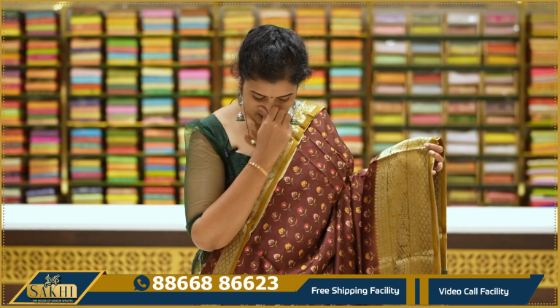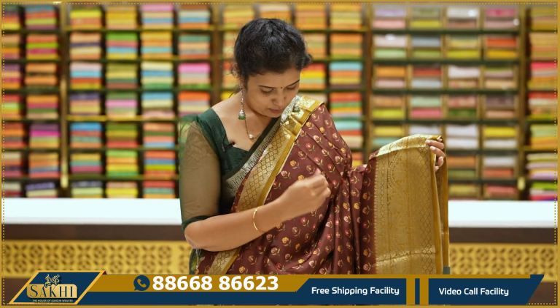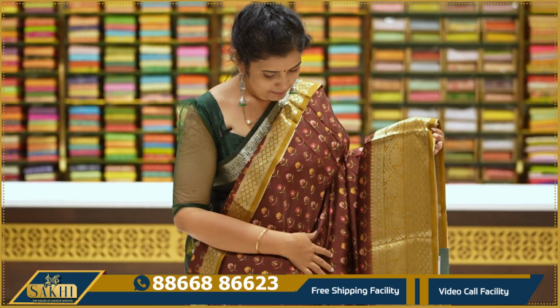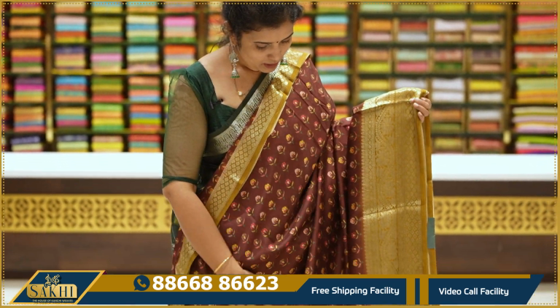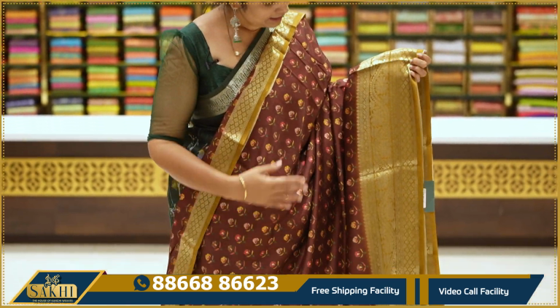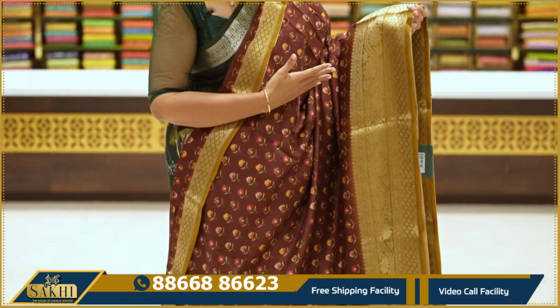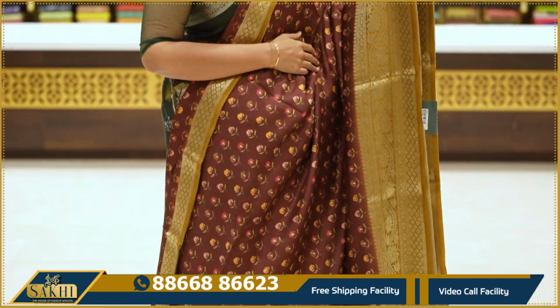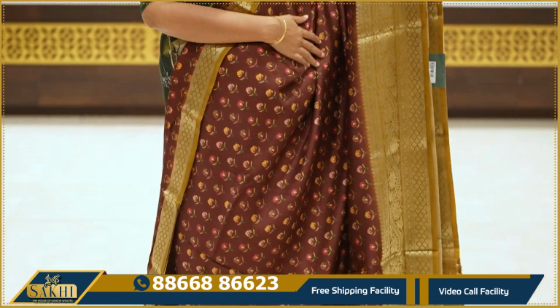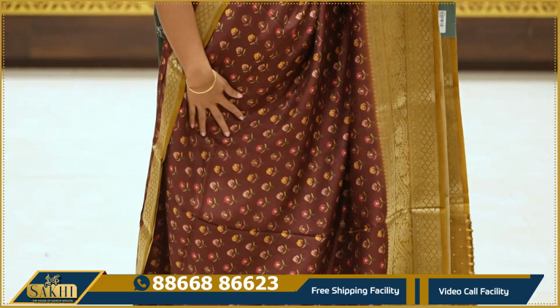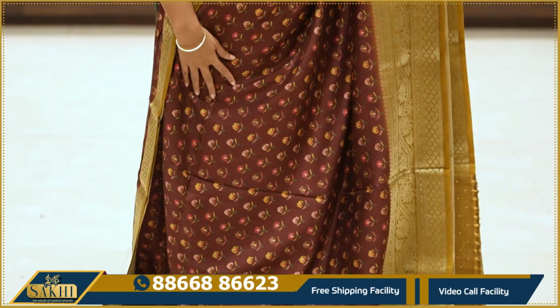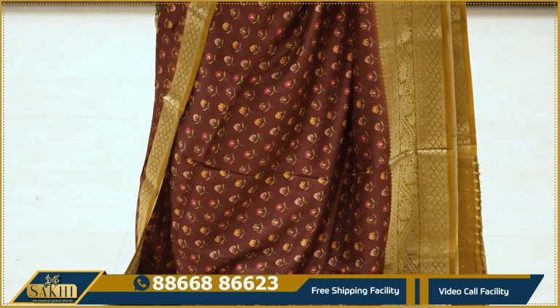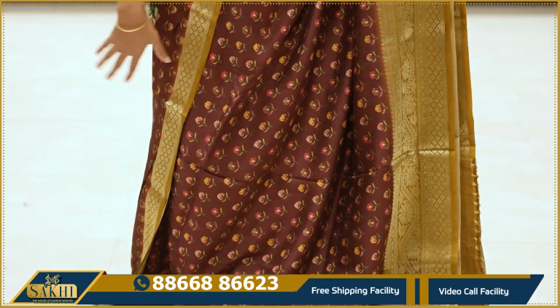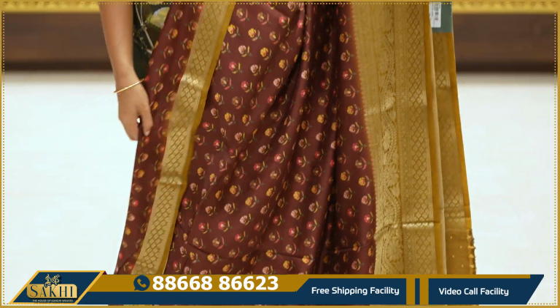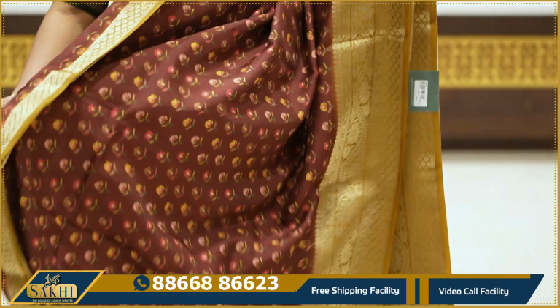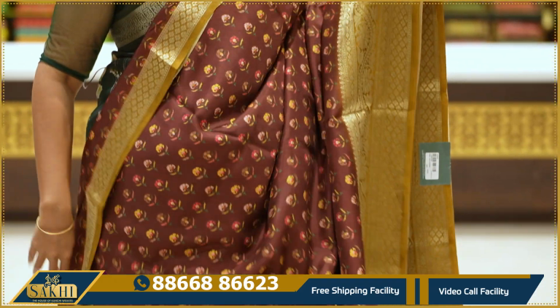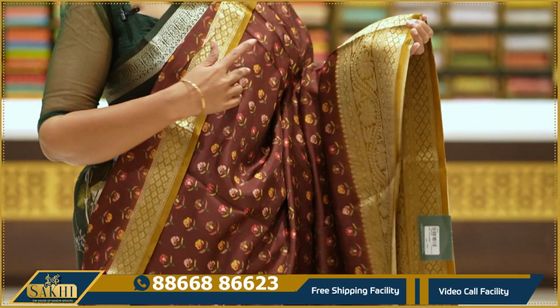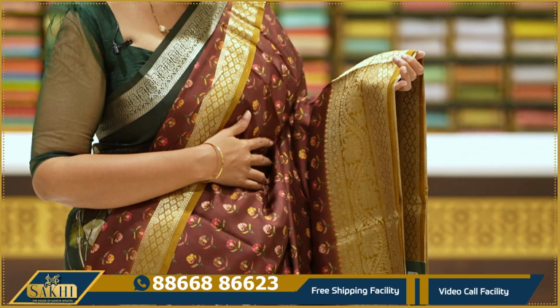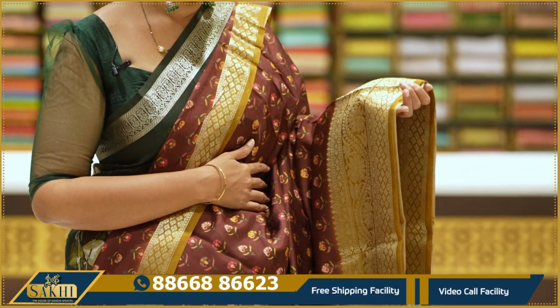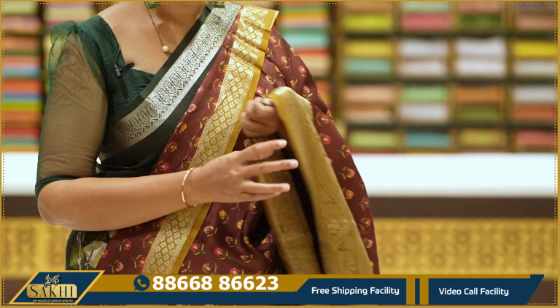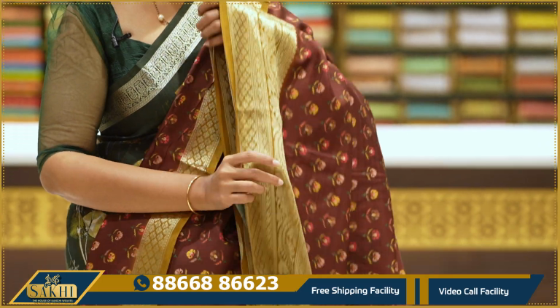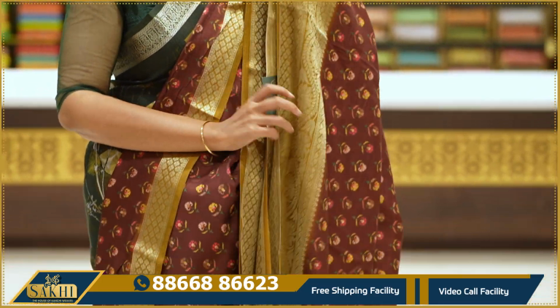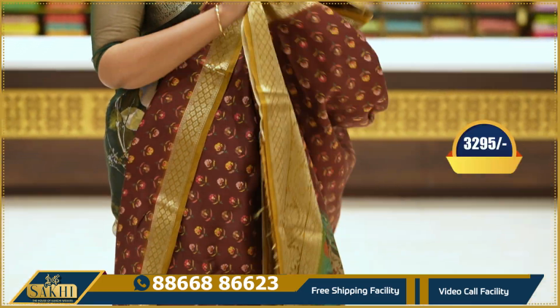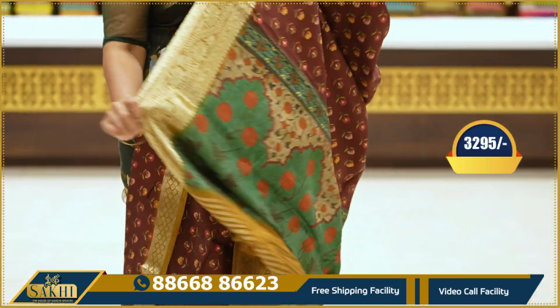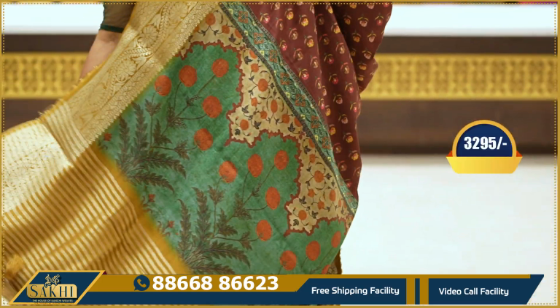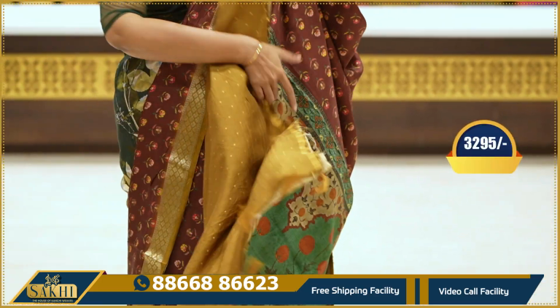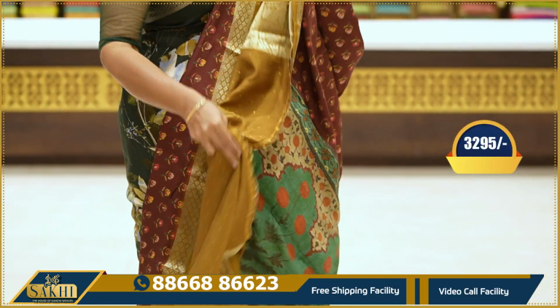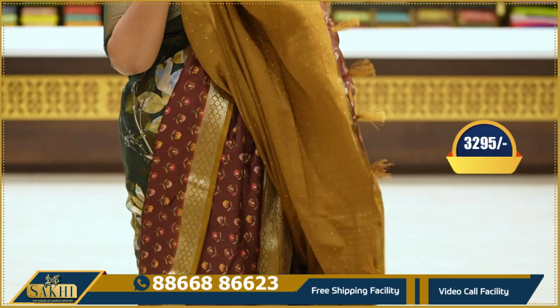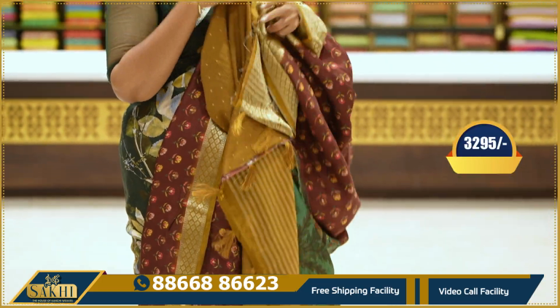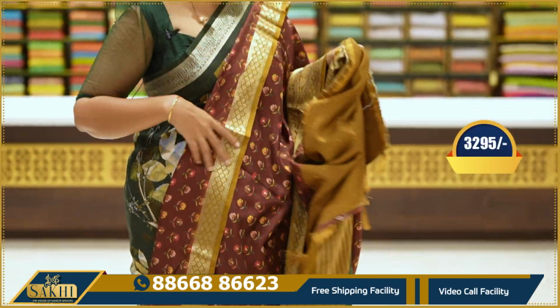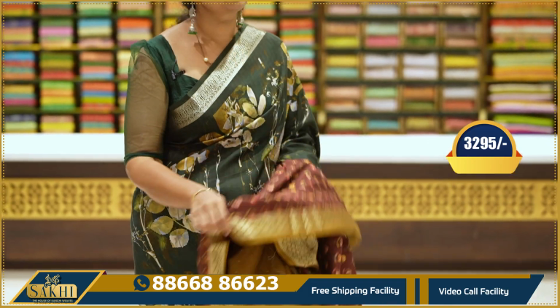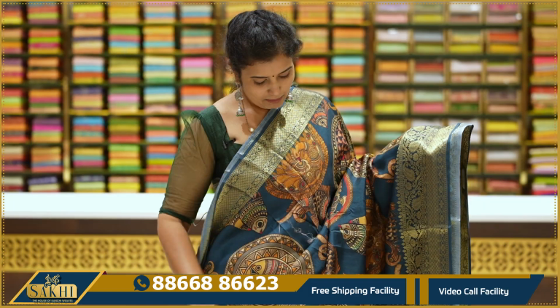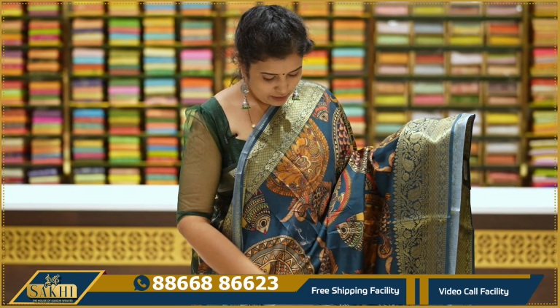The next saree is an olive mustard combination. The saree has the same floral print. Contrast floral border with blue blouse. The big blouse is the same golden blouse.